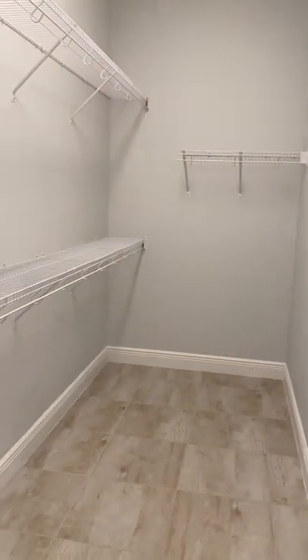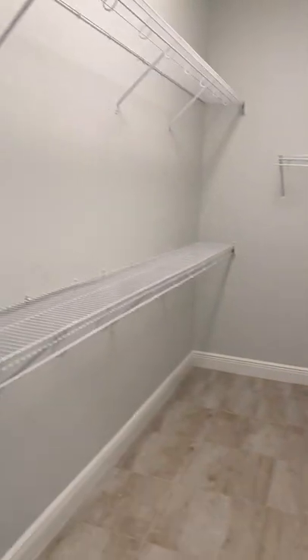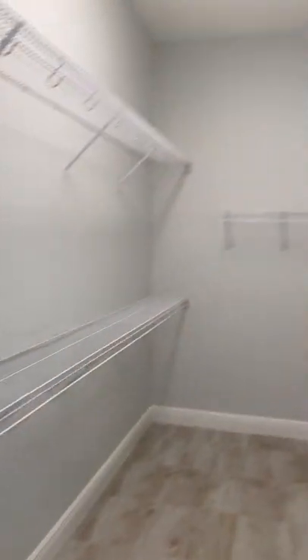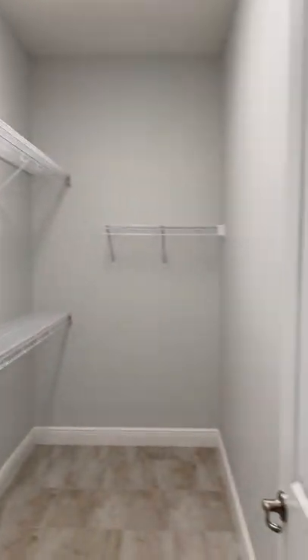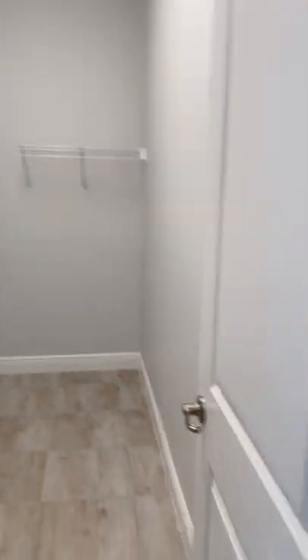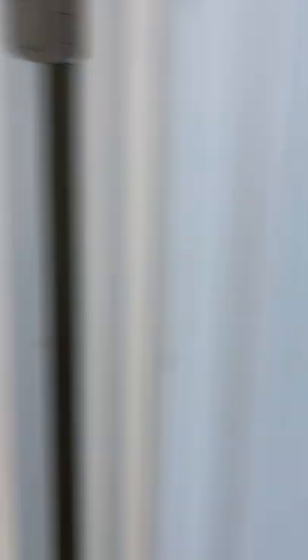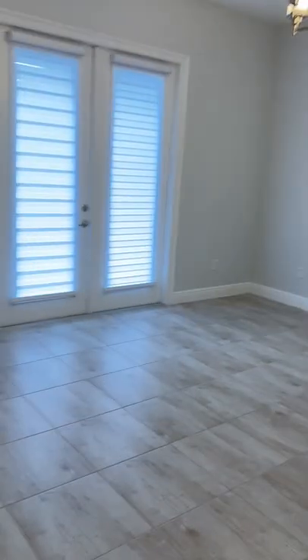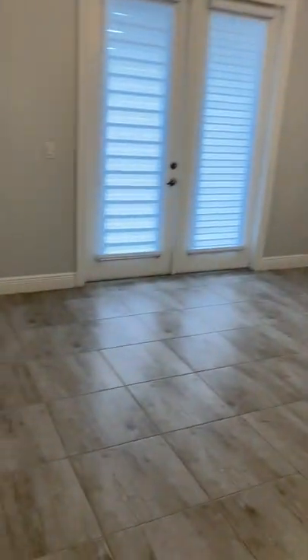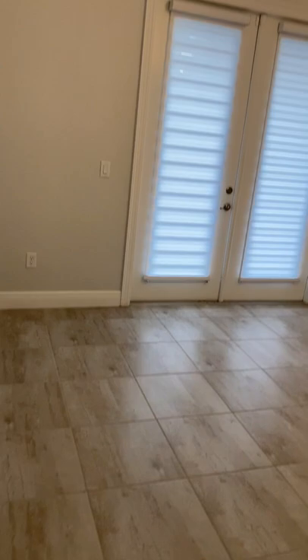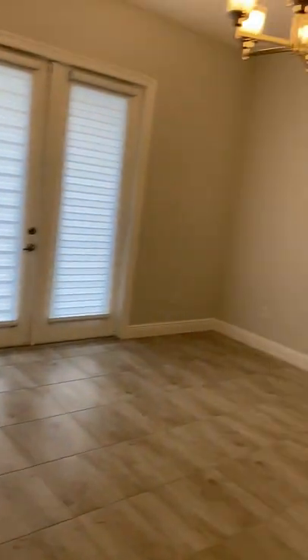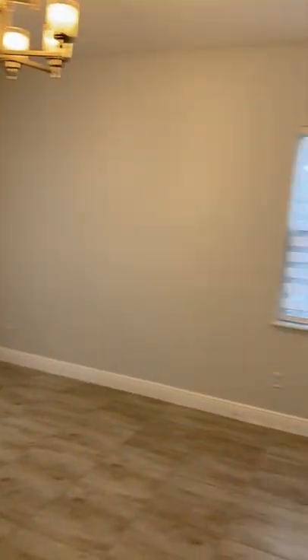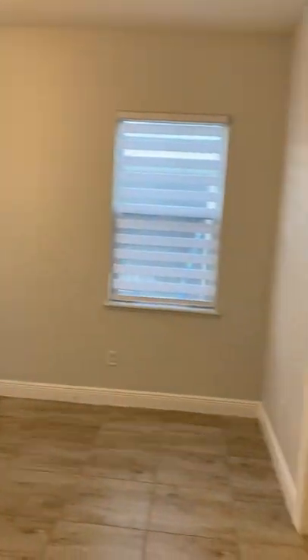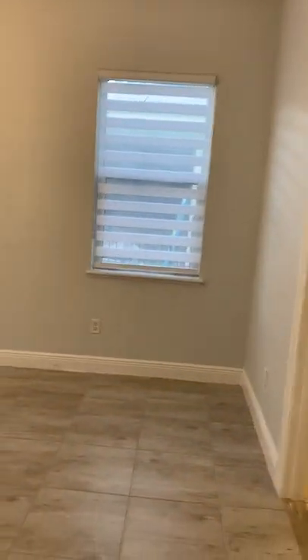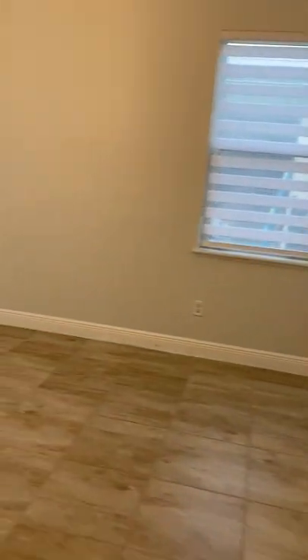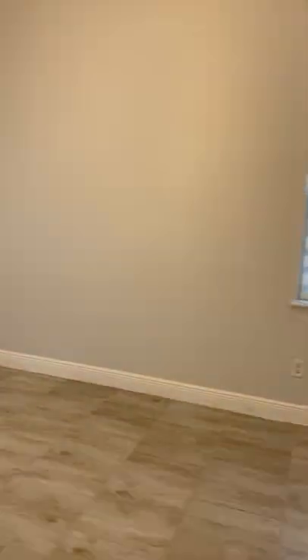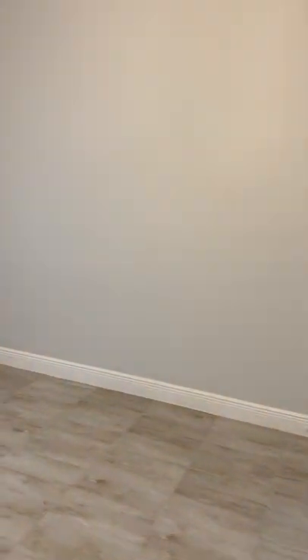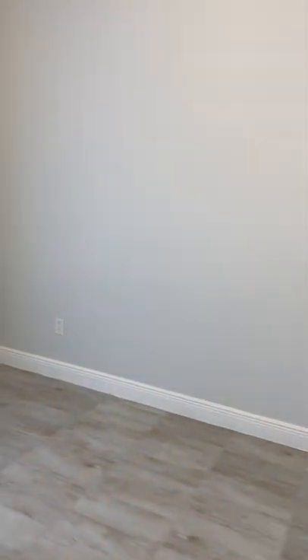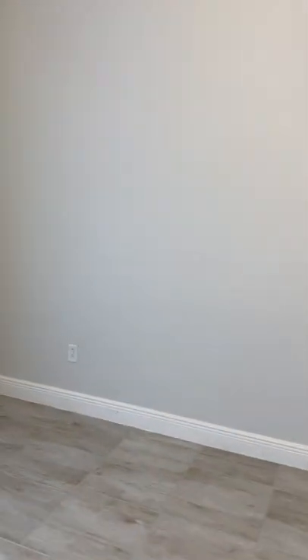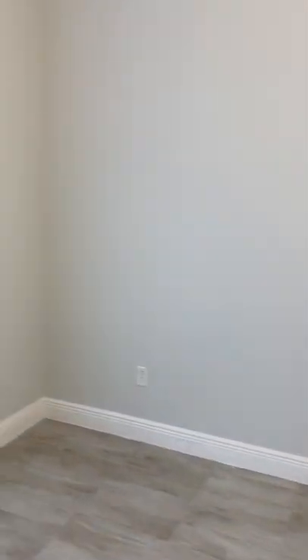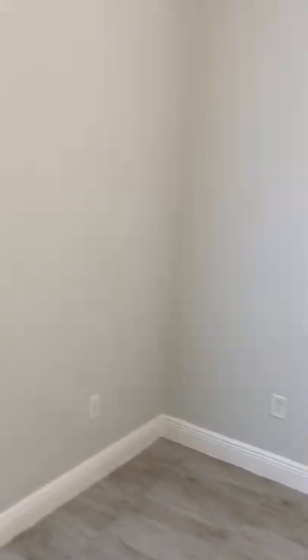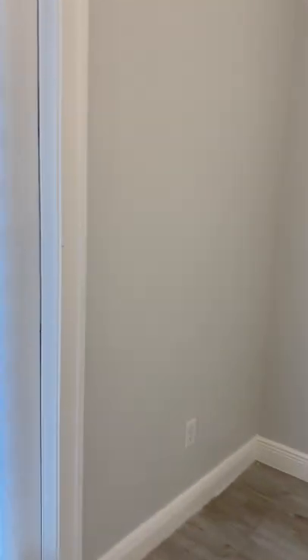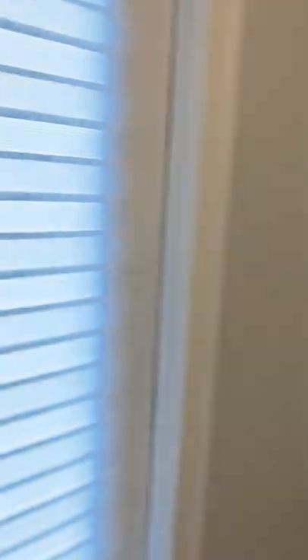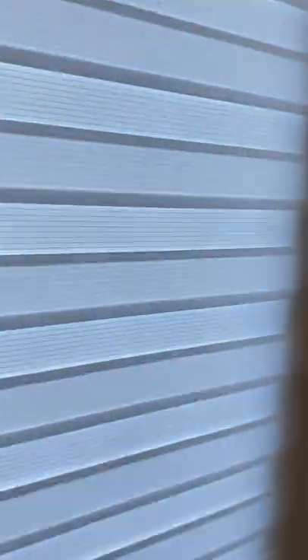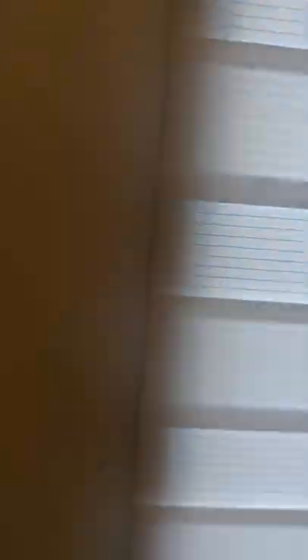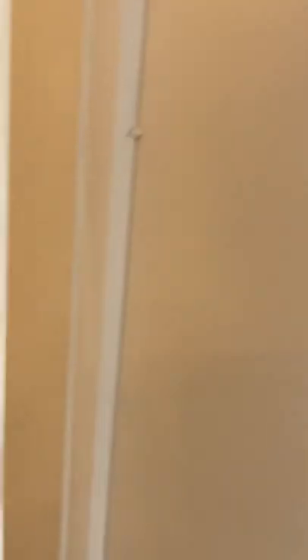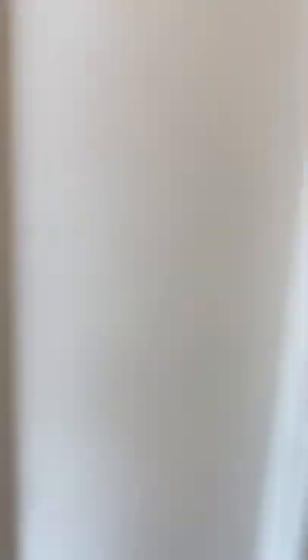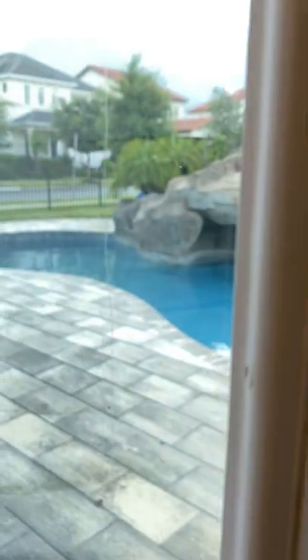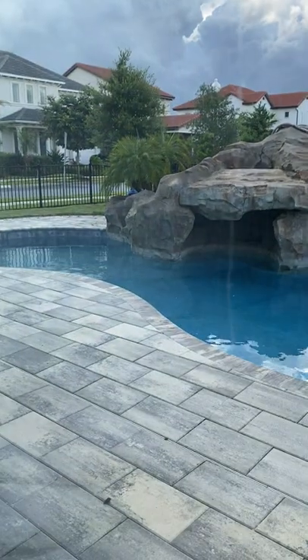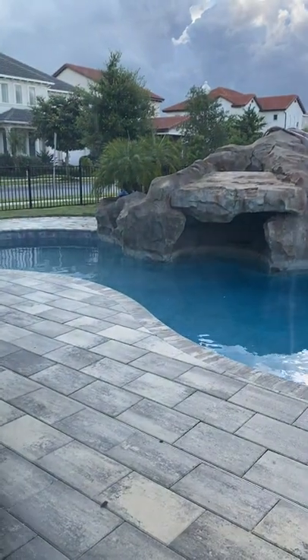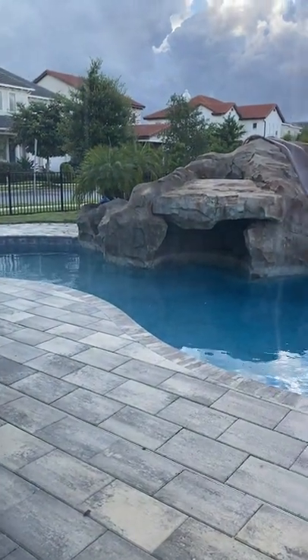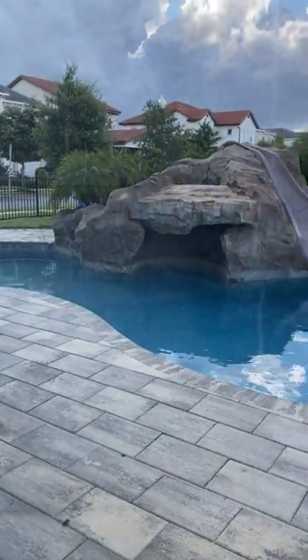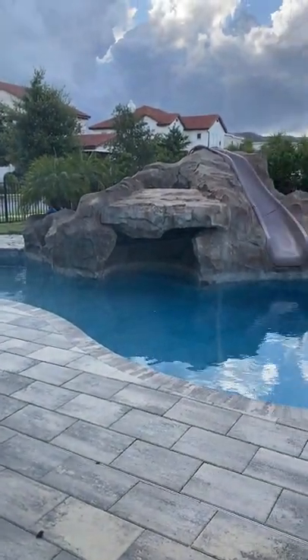There's a walk-in closet and a good-size master bedroom — you can certainly fit a king-size bed here. These French doors open up to the pool, which we'll go out and see in just a bit.